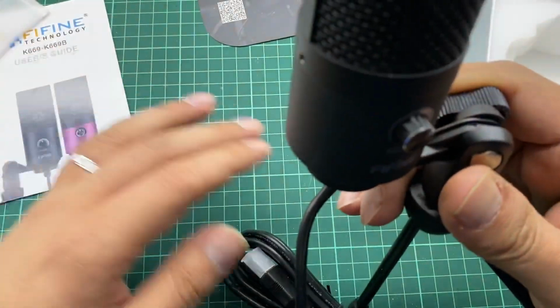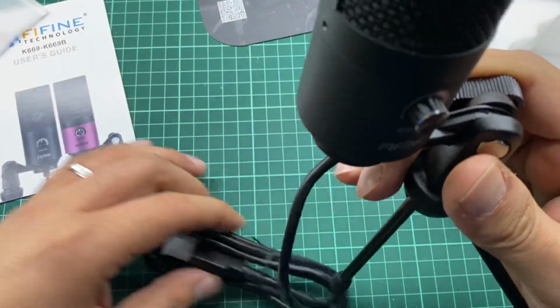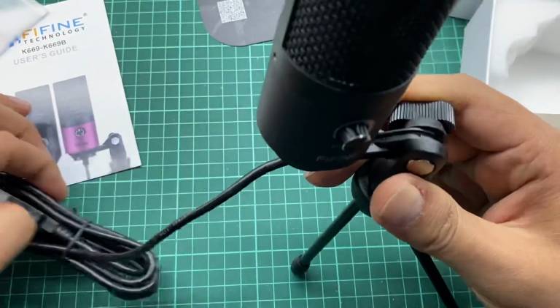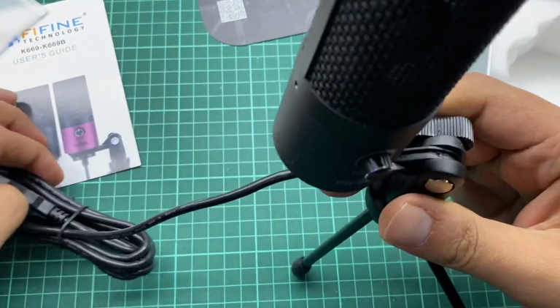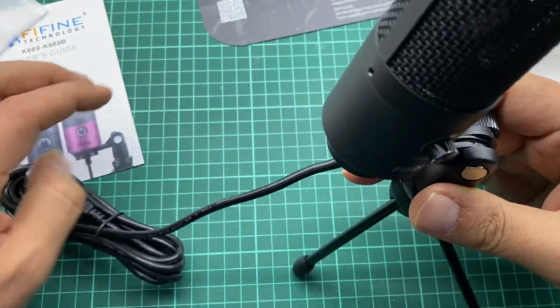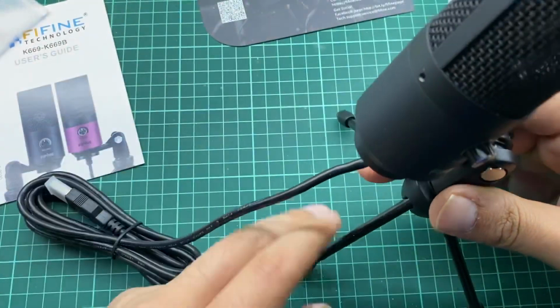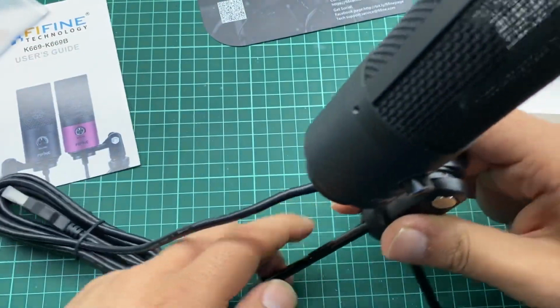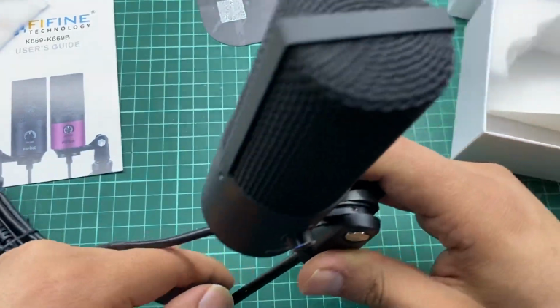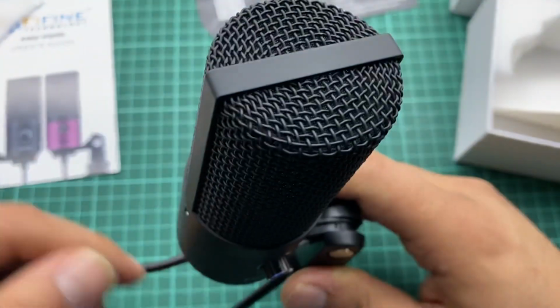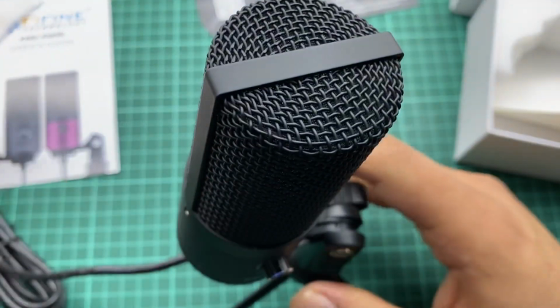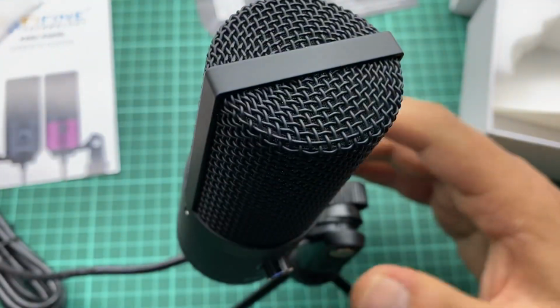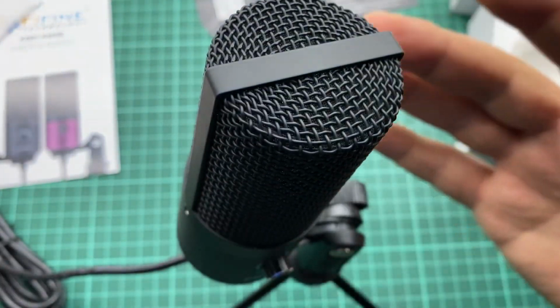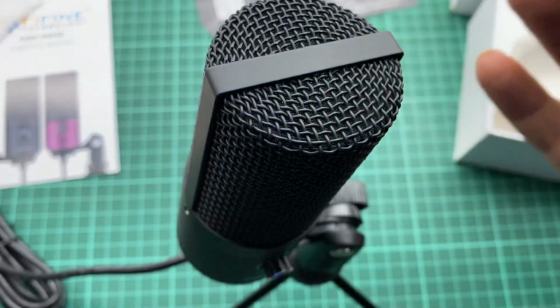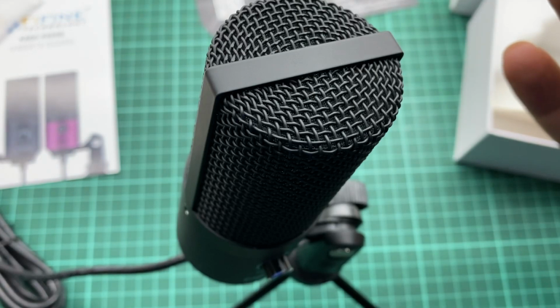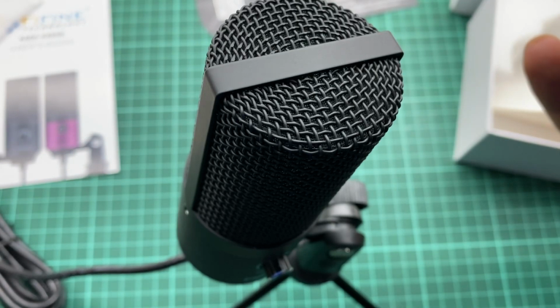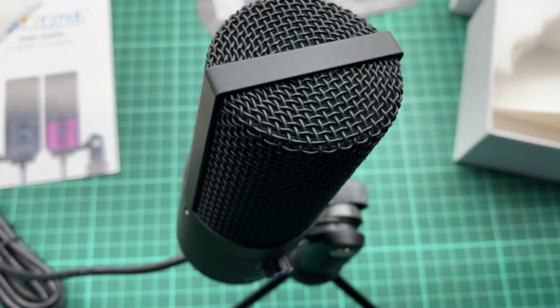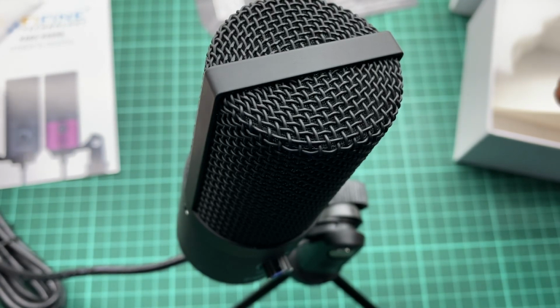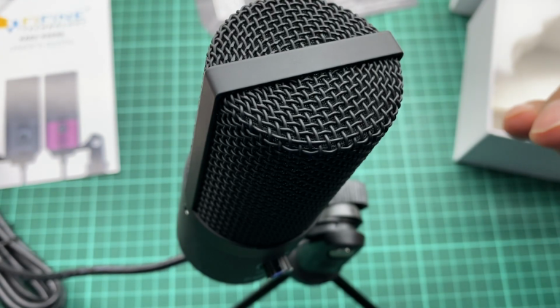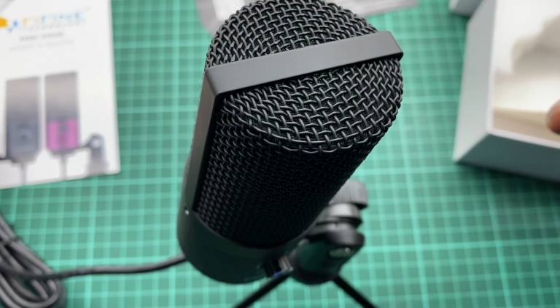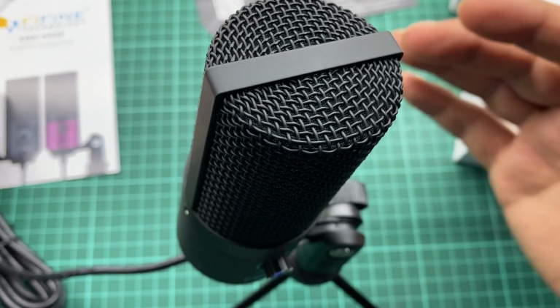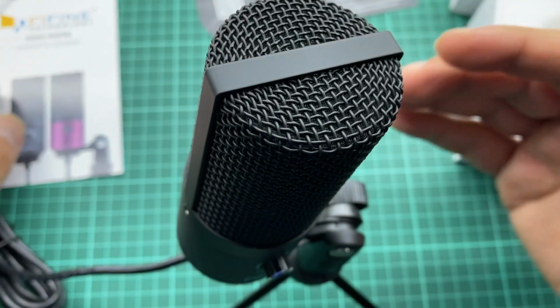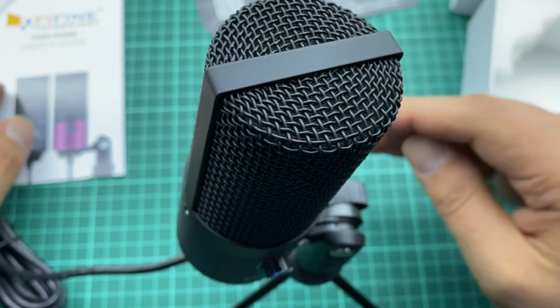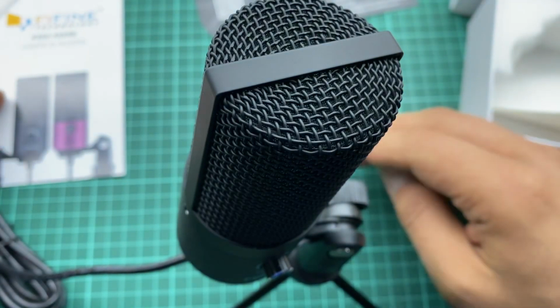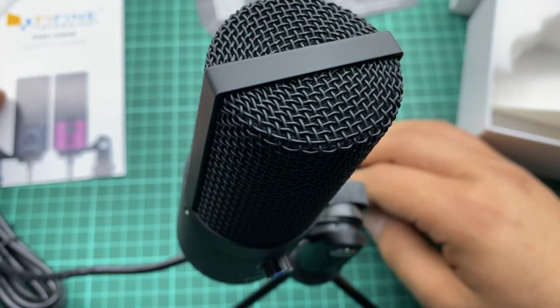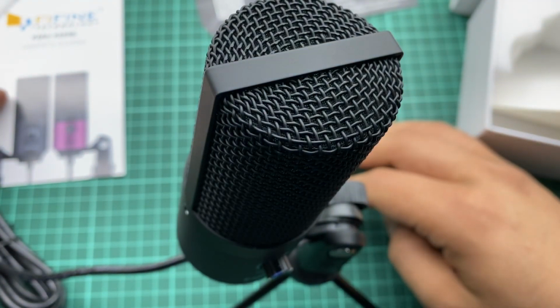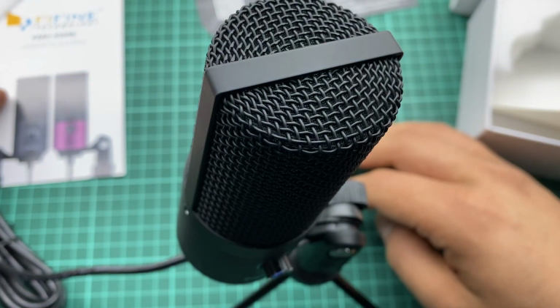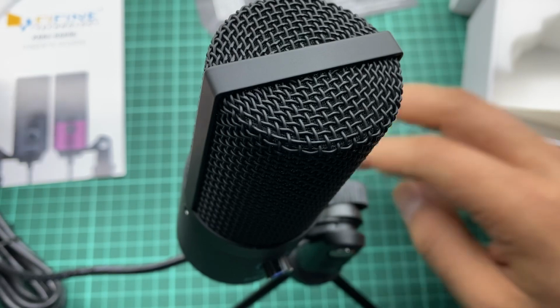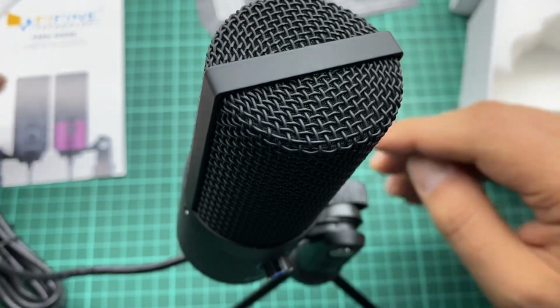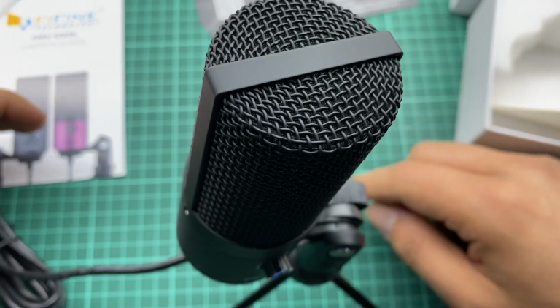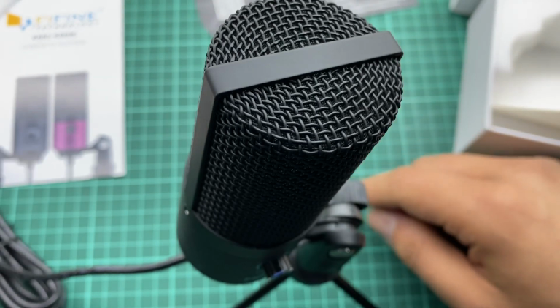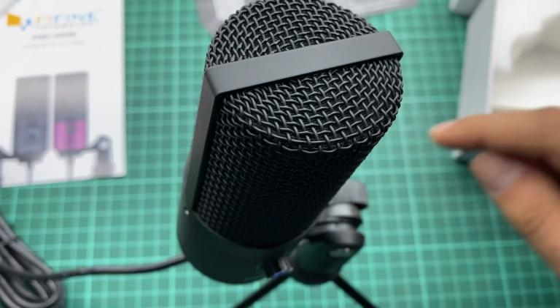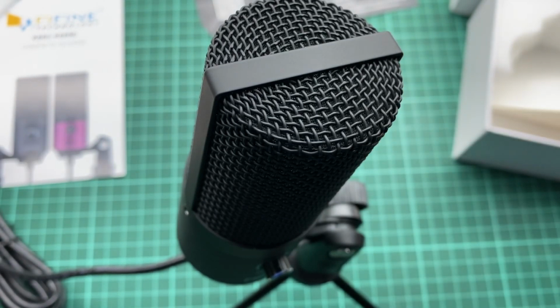Thanks for watching. This is Ashraf with the mic review. Hit the like button and share it if you like this review.